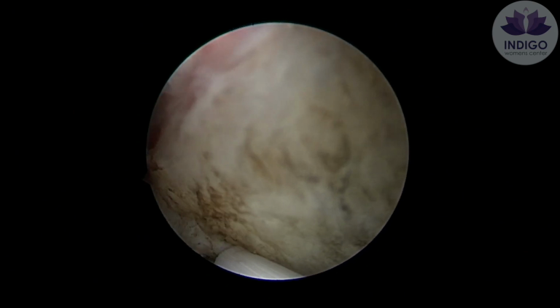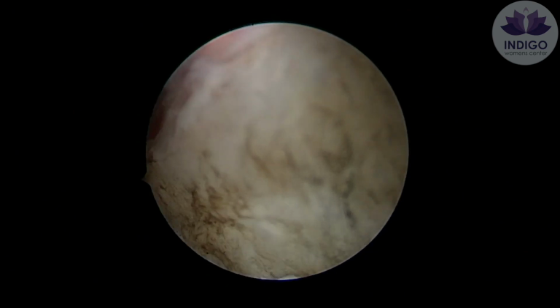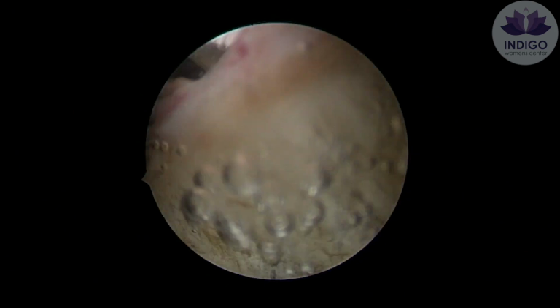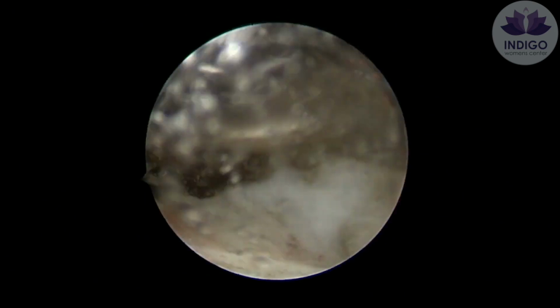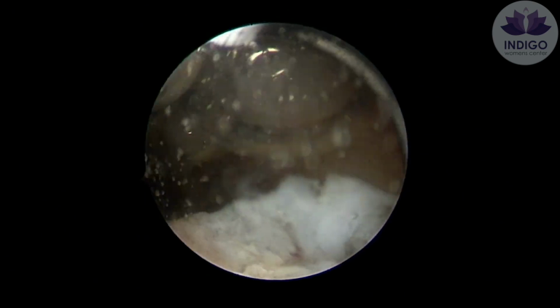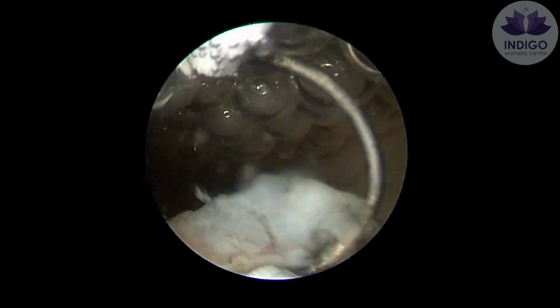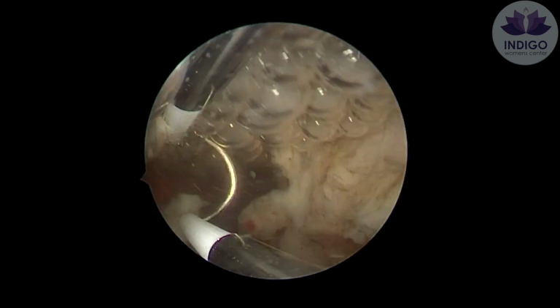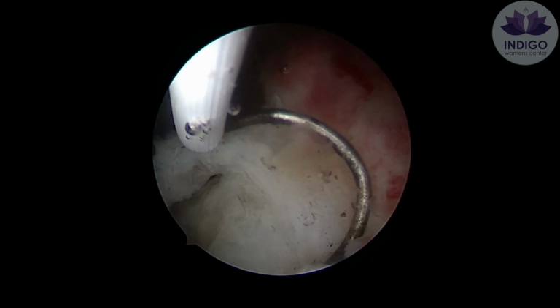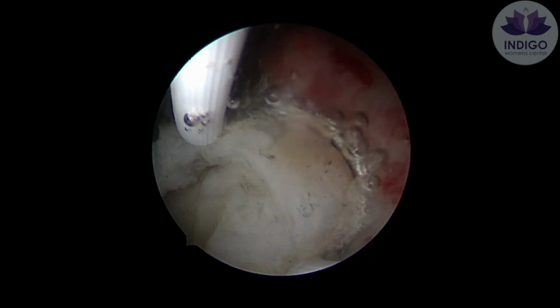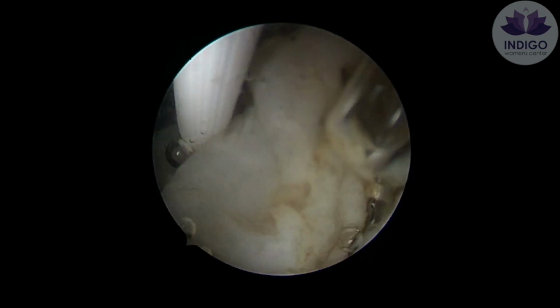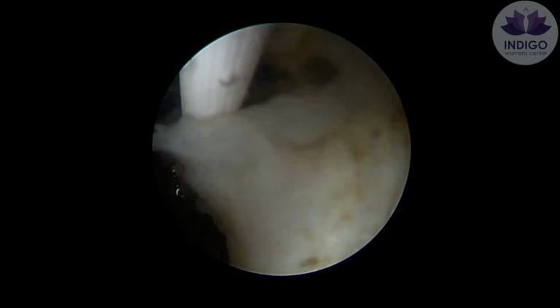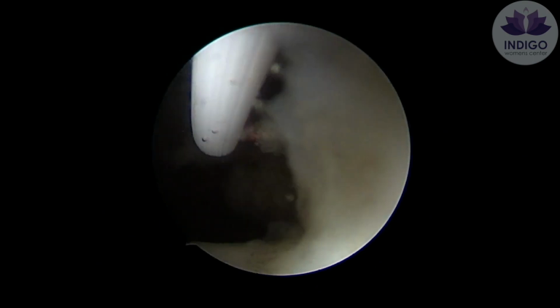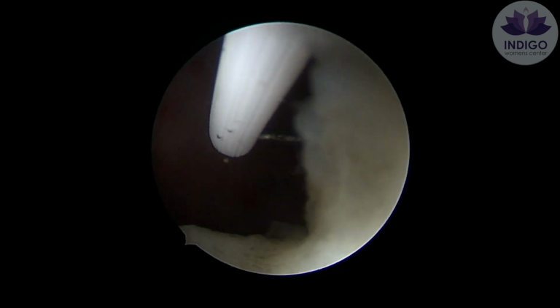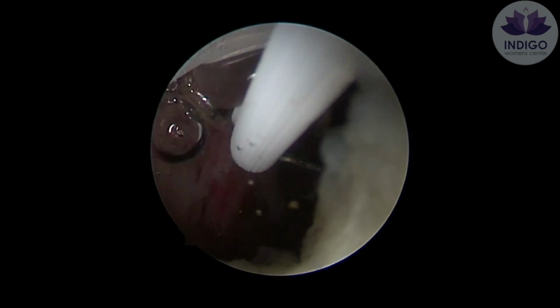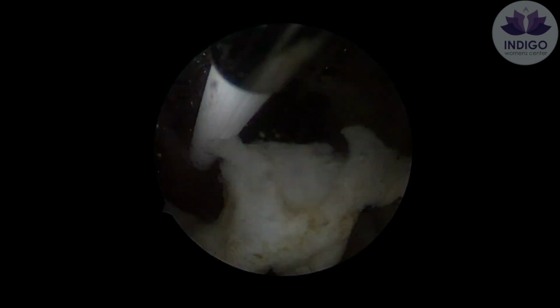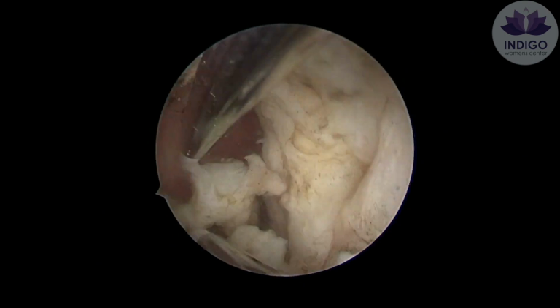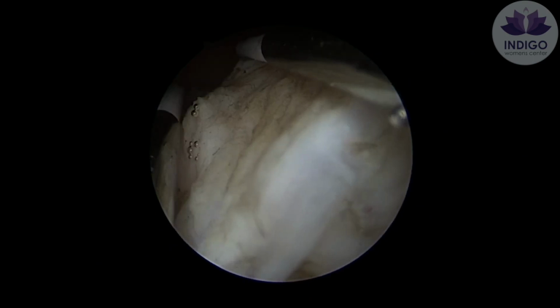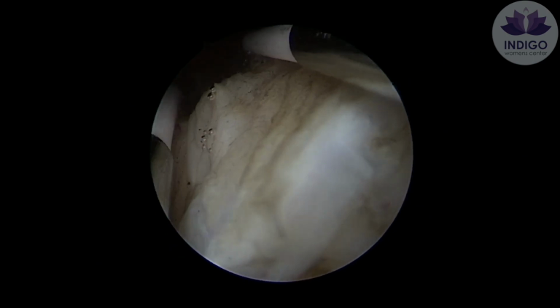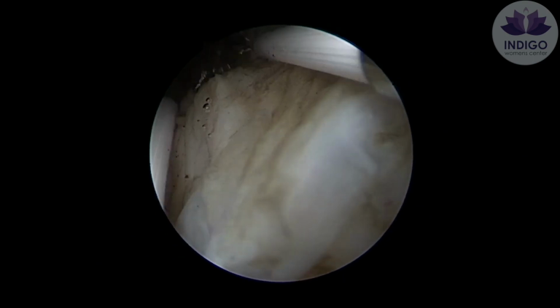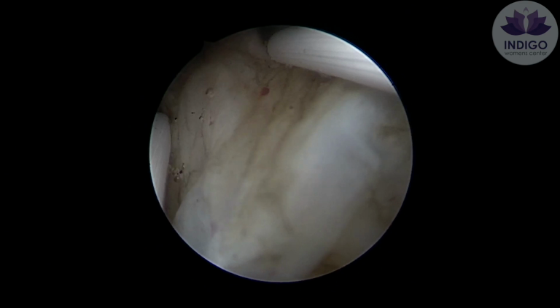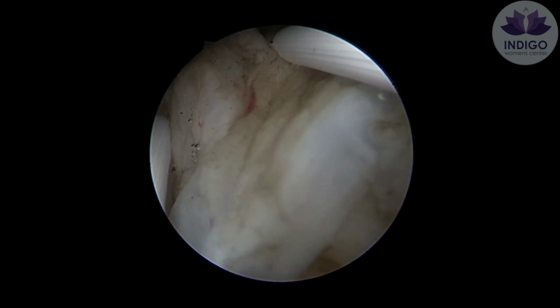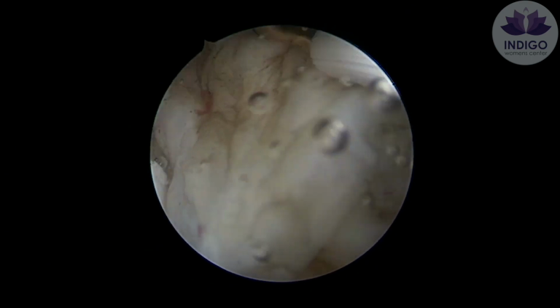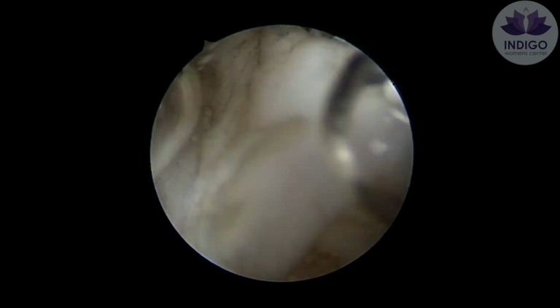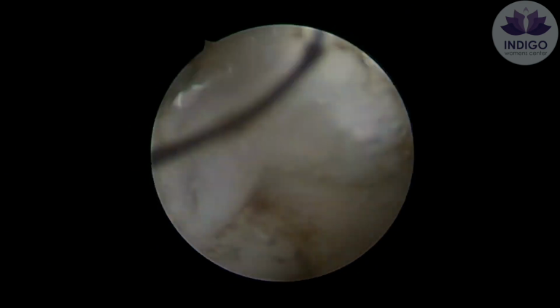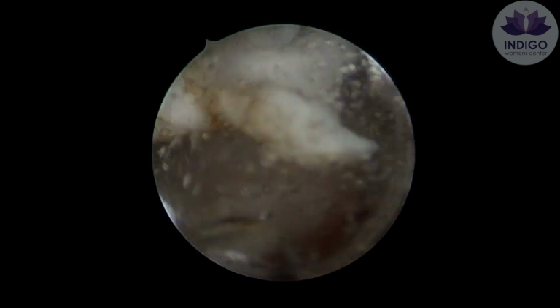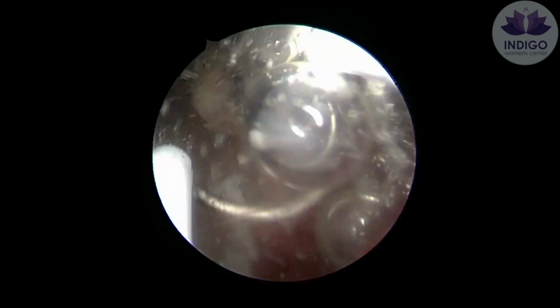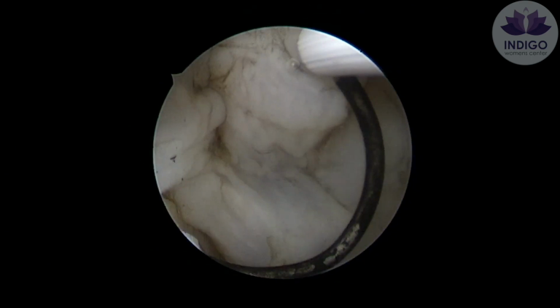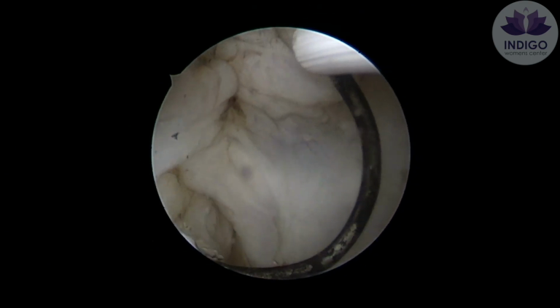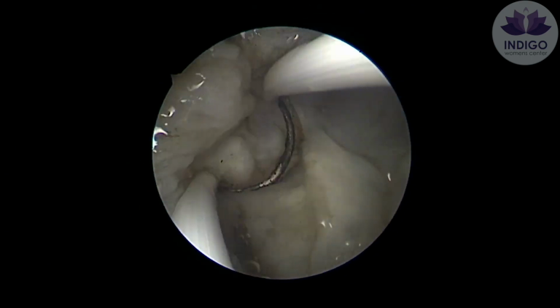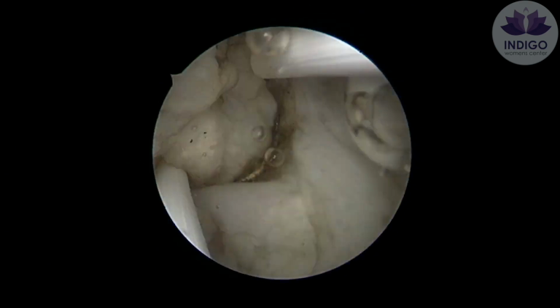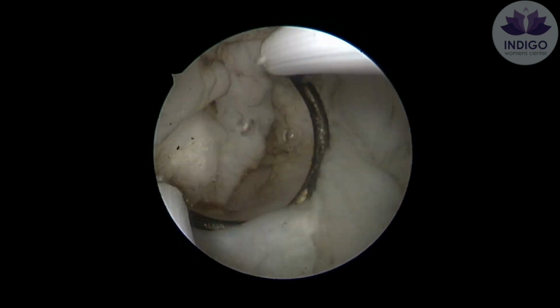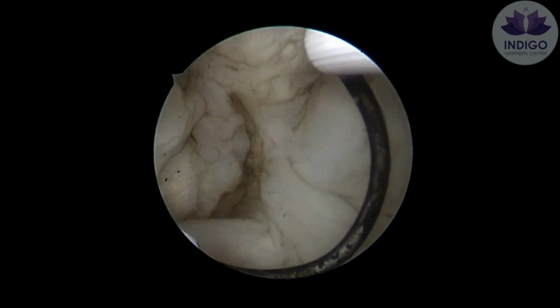Although it can be quite enticing to go and resect out the base of the fibroid, I would suggest you not do that, because the challenge would be to retrieve this fibroid outside the uterine cavity.